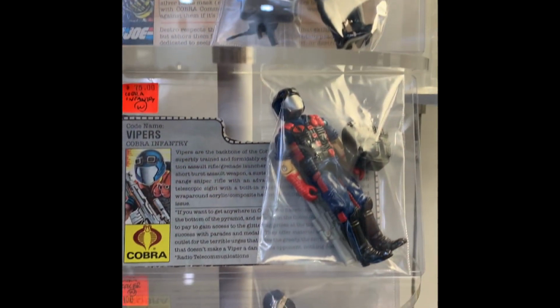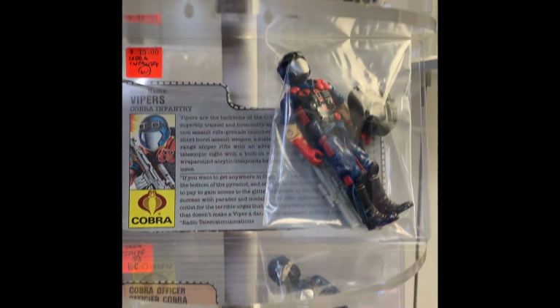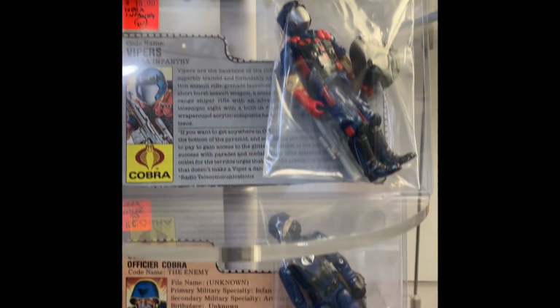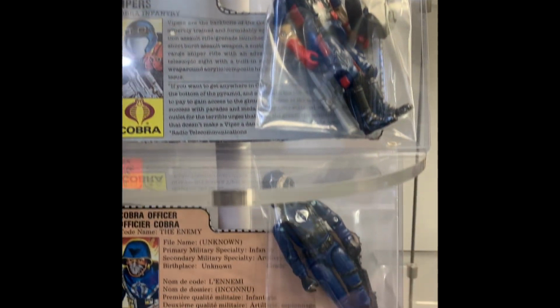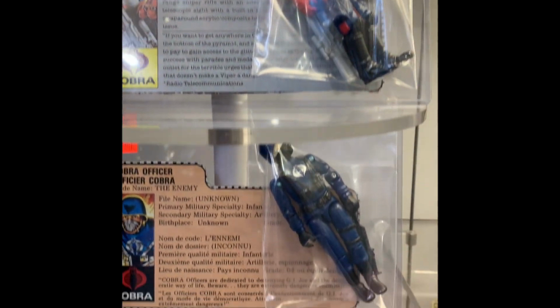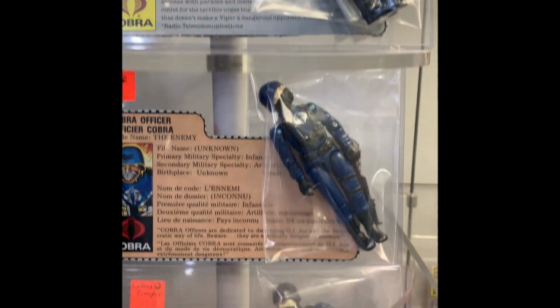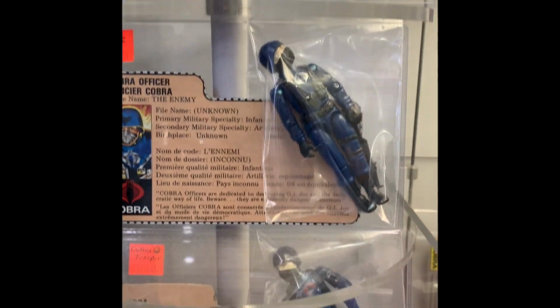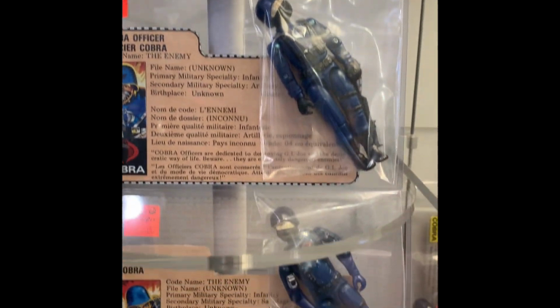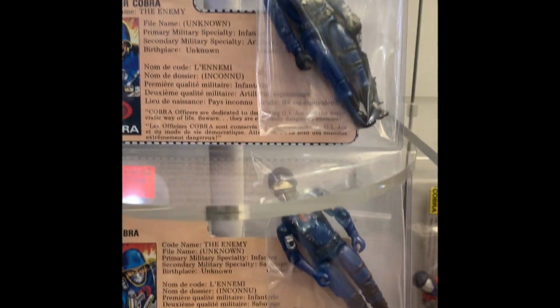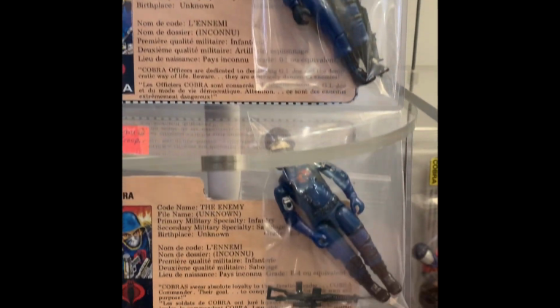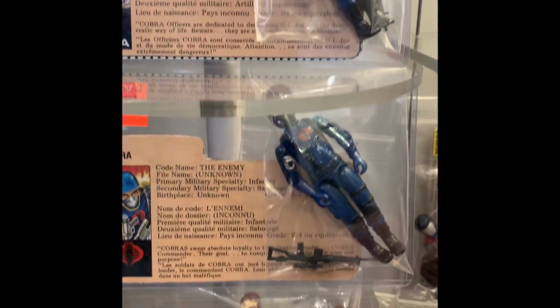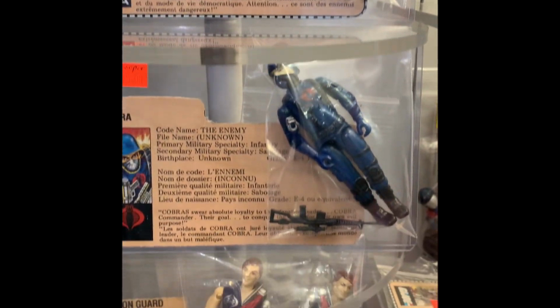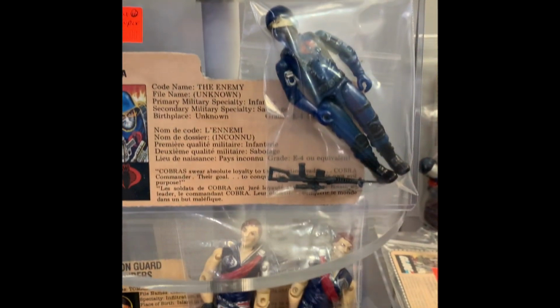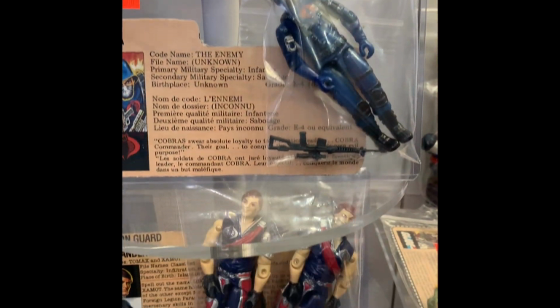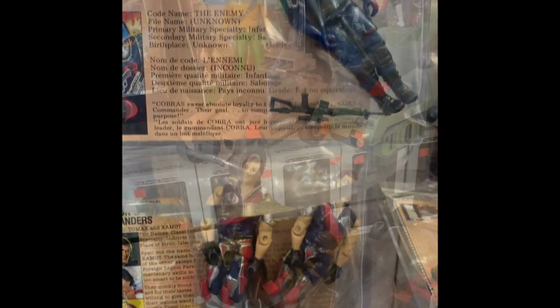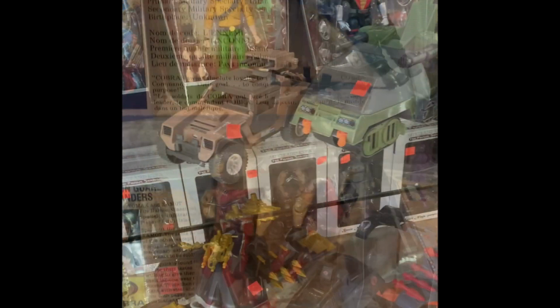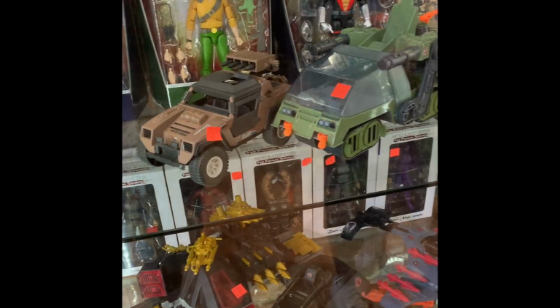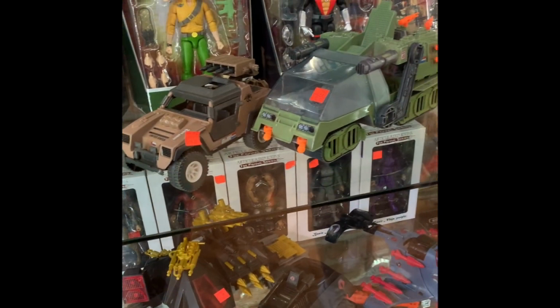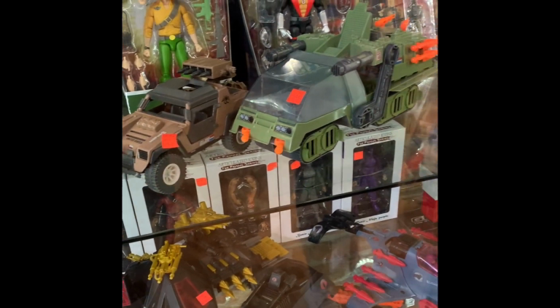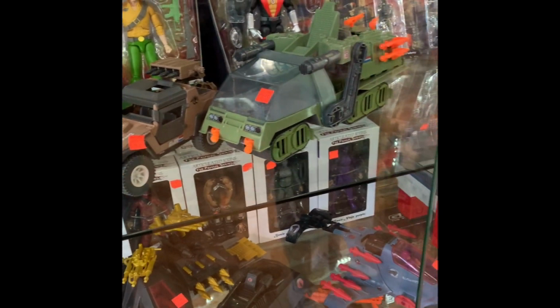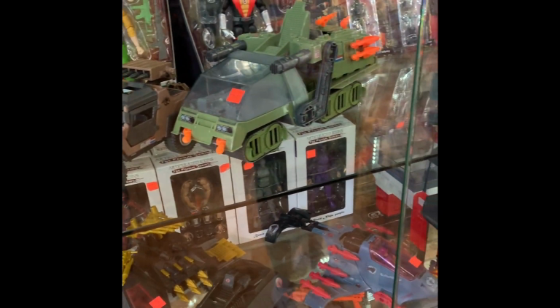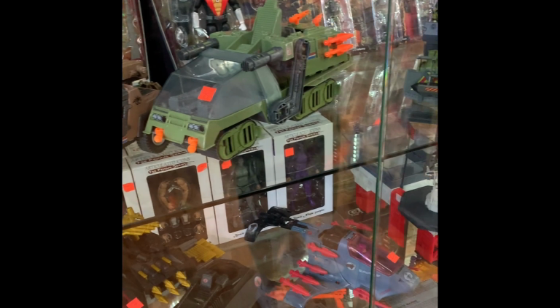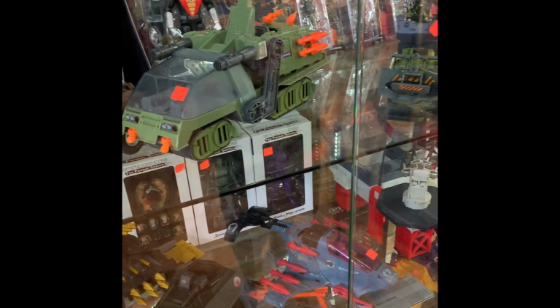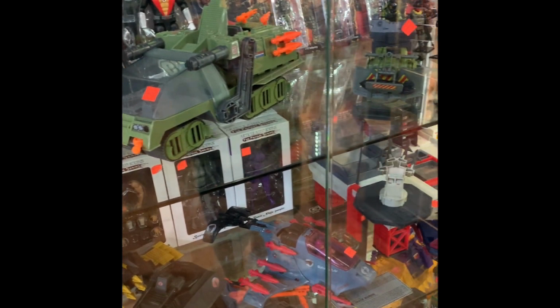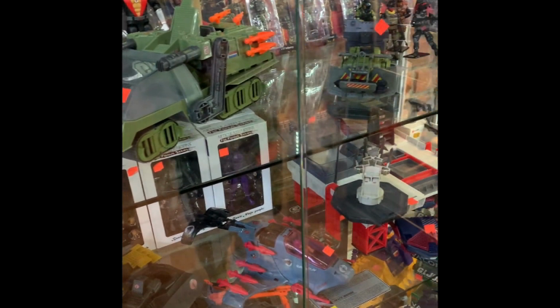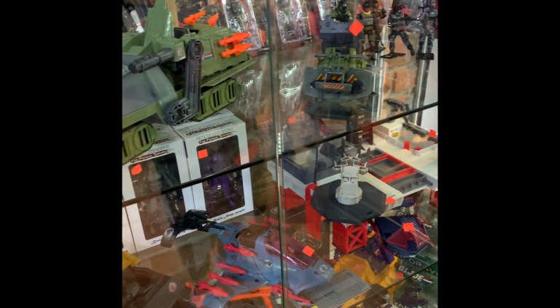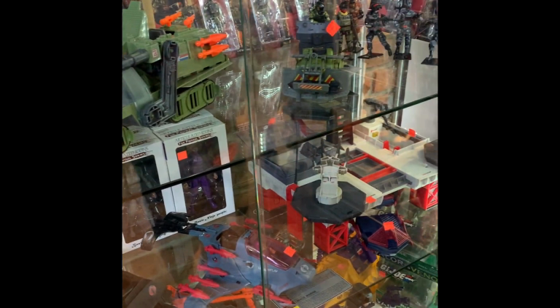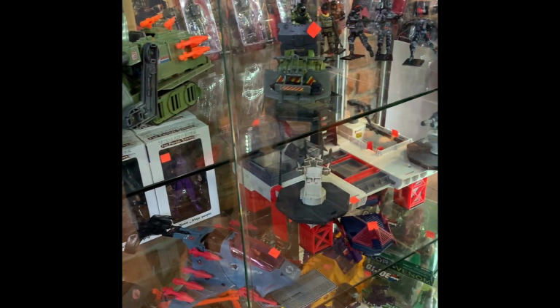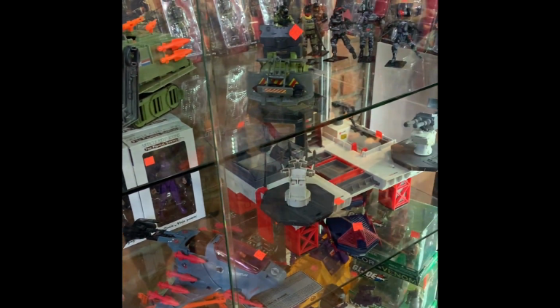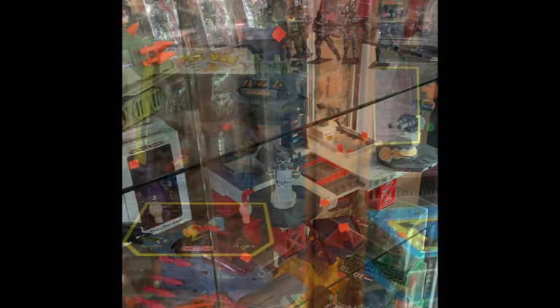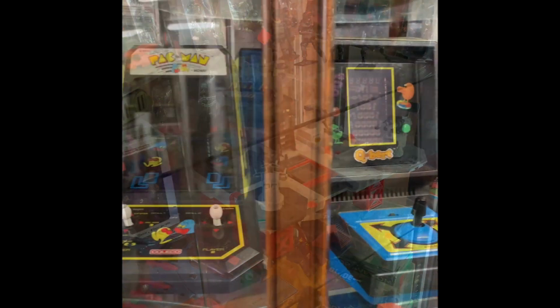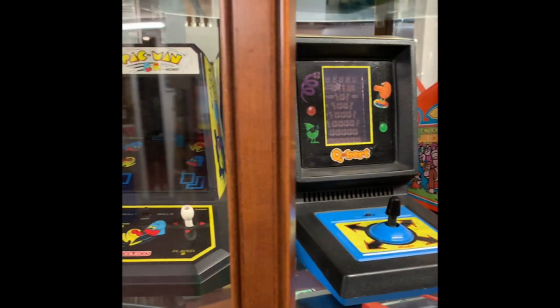If you're planning a trip to the island, you have to pay a visit to Cherry Bomb Toys. The shop is located at 719 Yates Street, right in the heart of downtown Victoria.